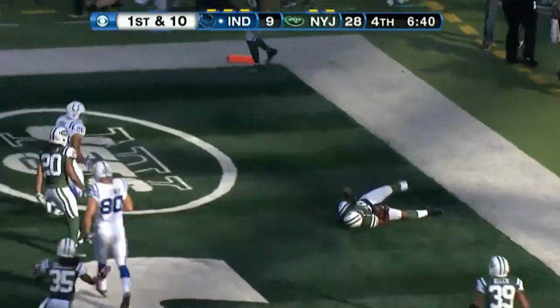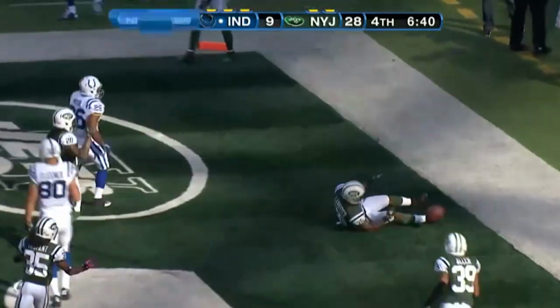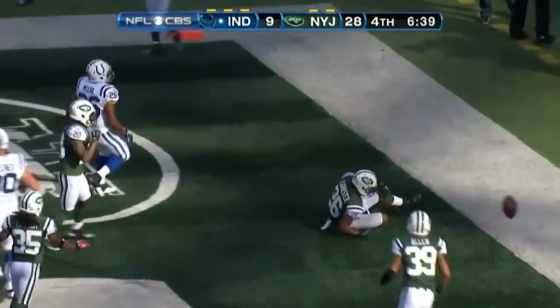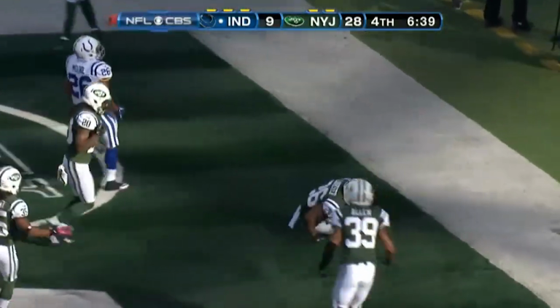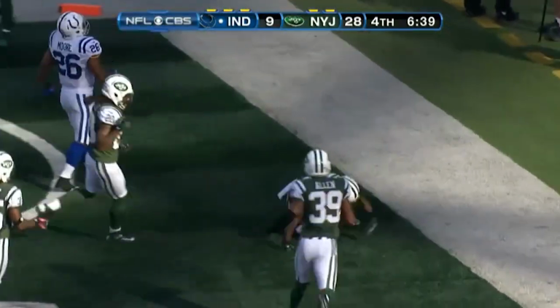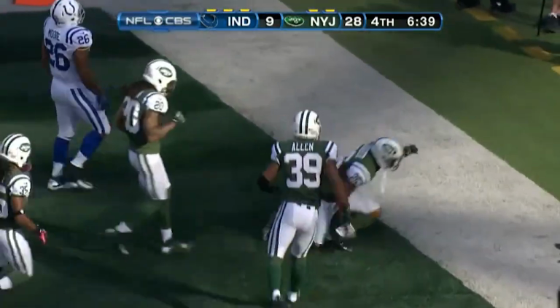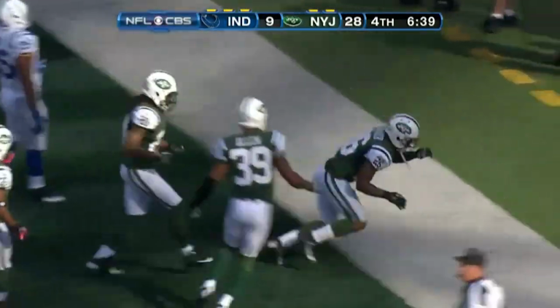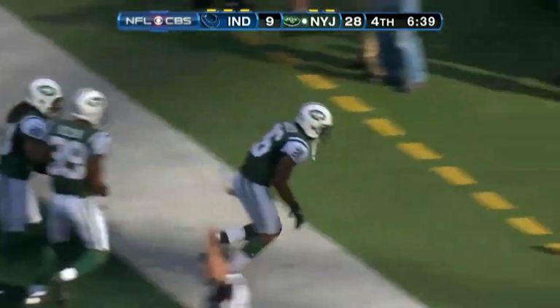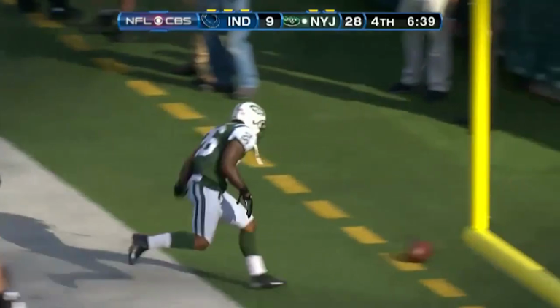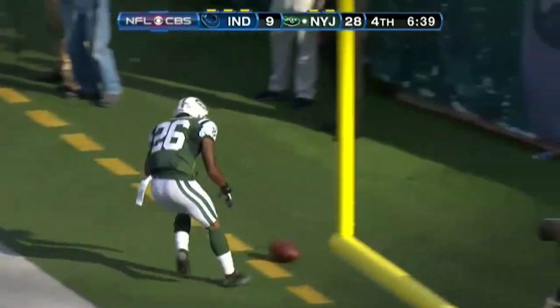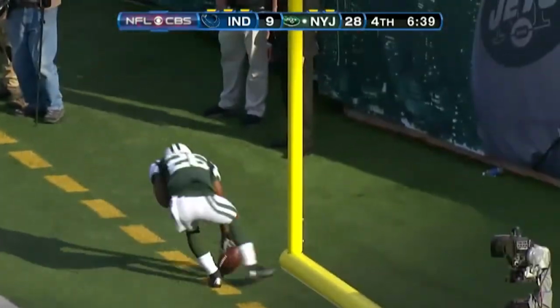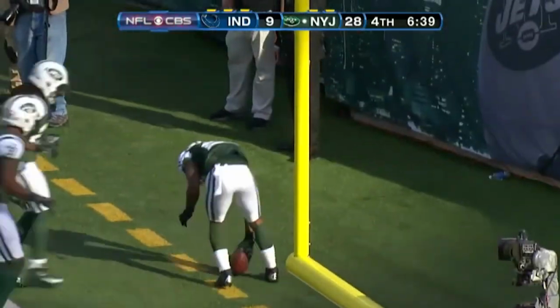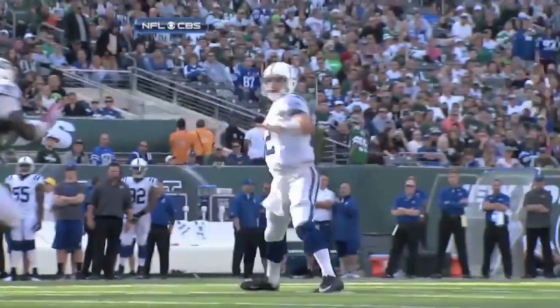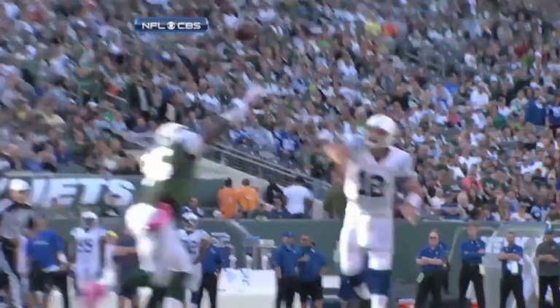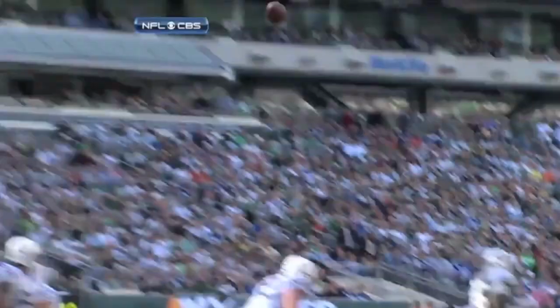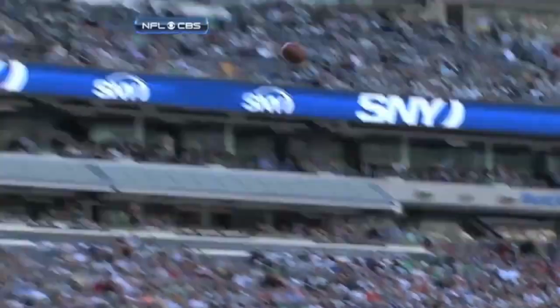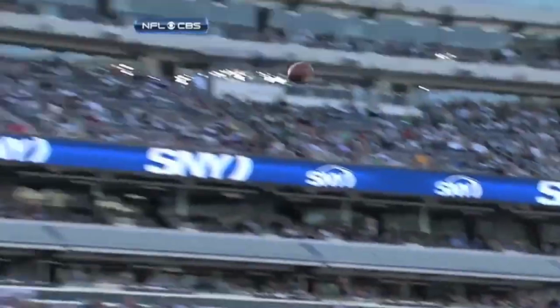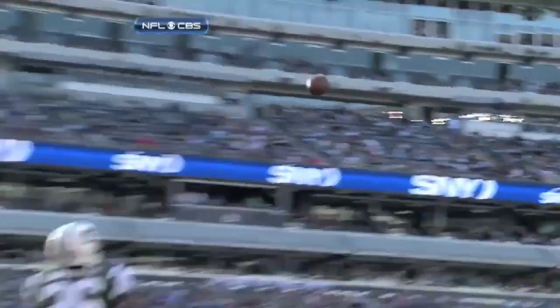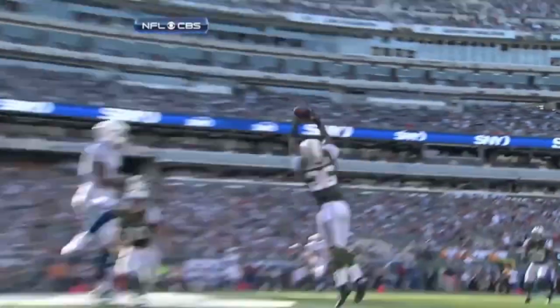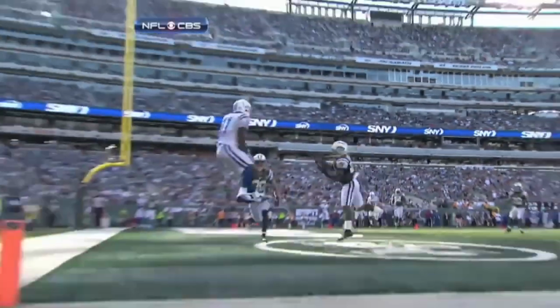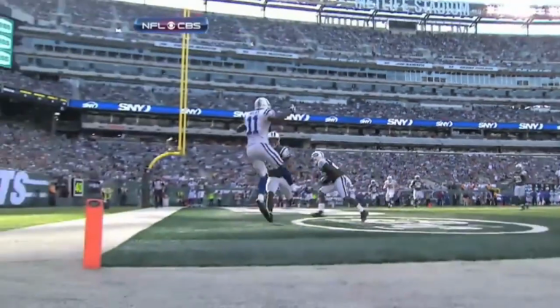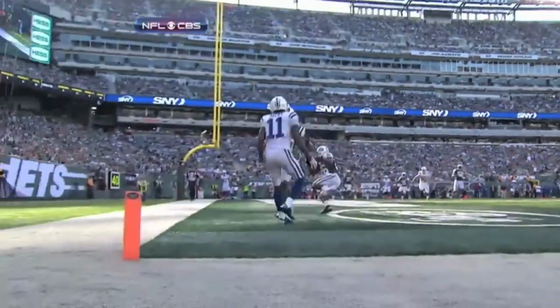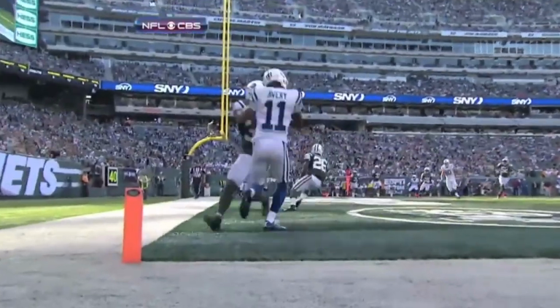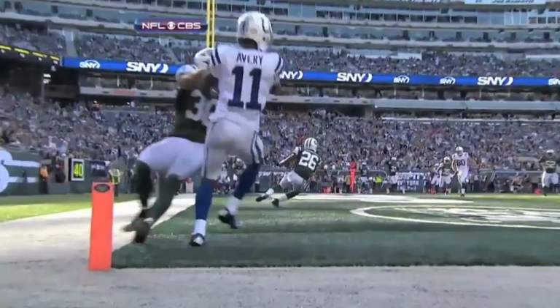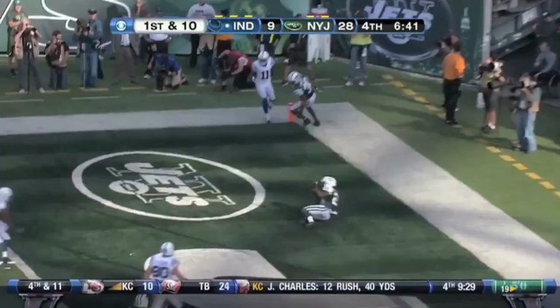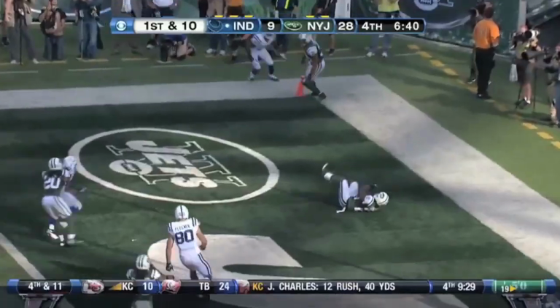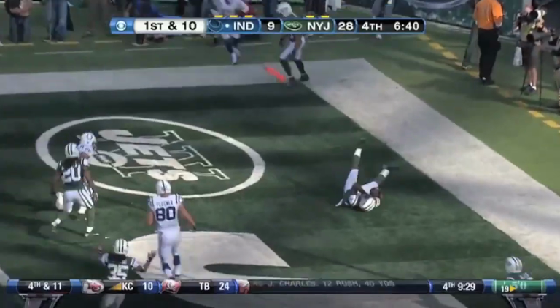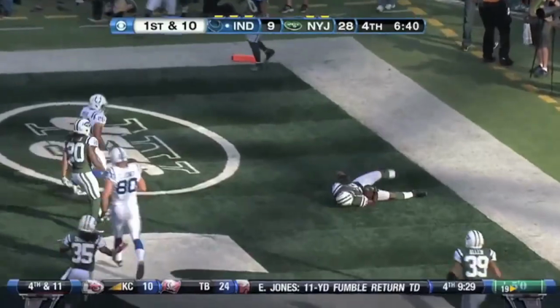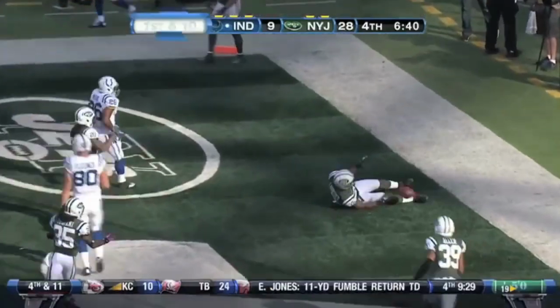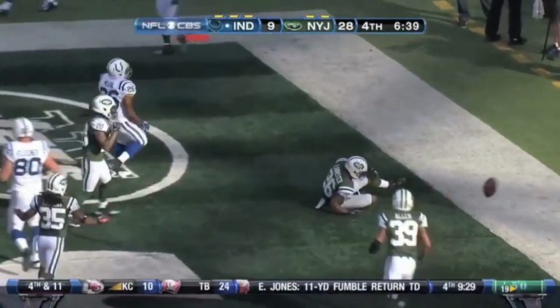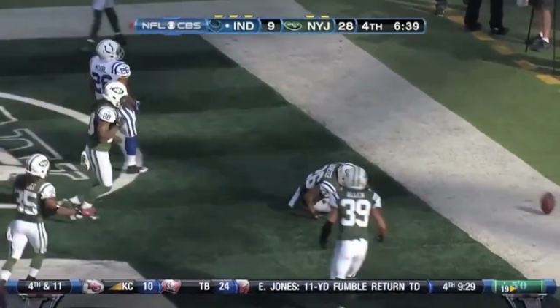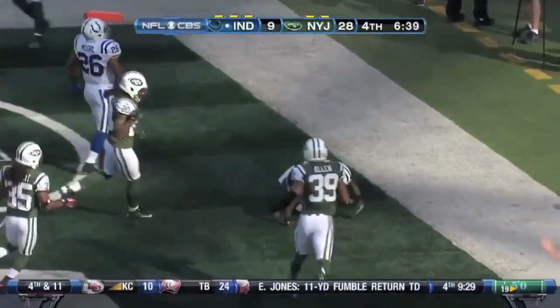Langster with the interception that will all but seal it, and the Jets have their second interception of the game.